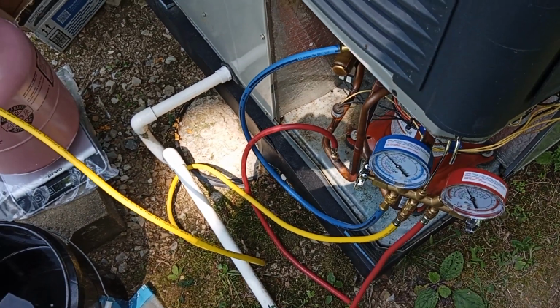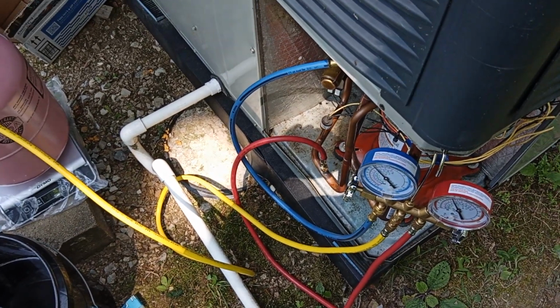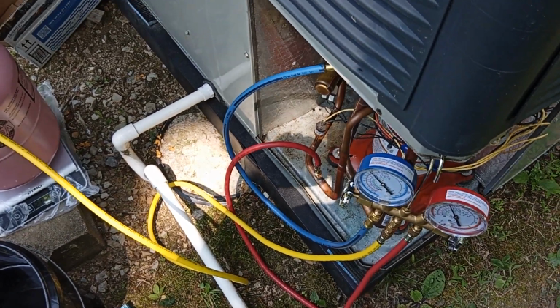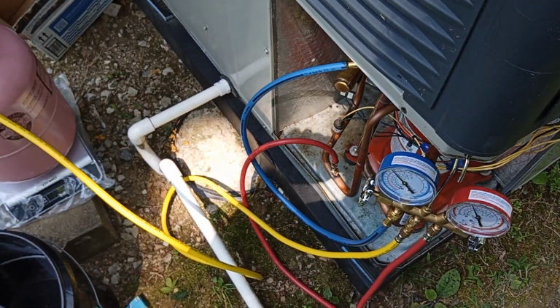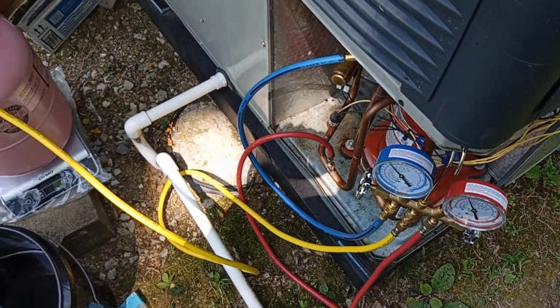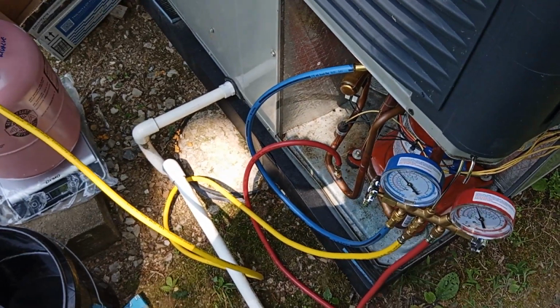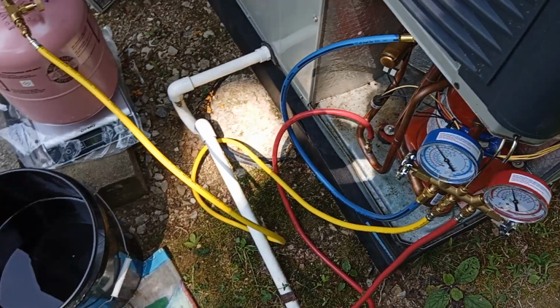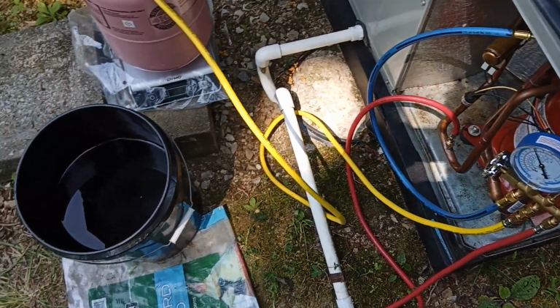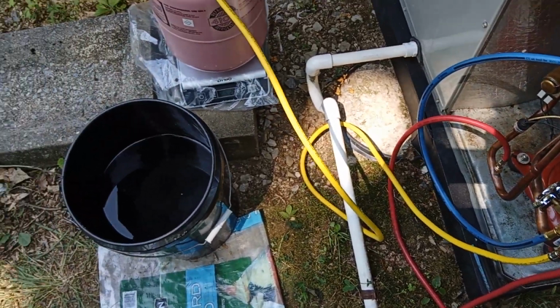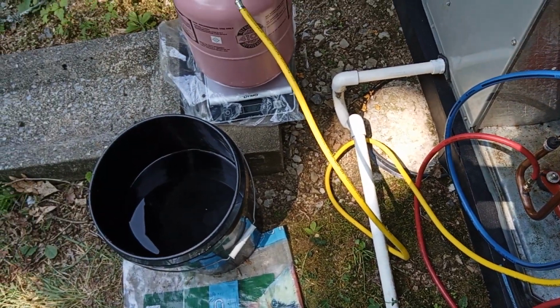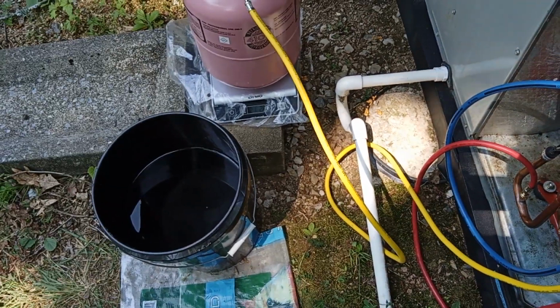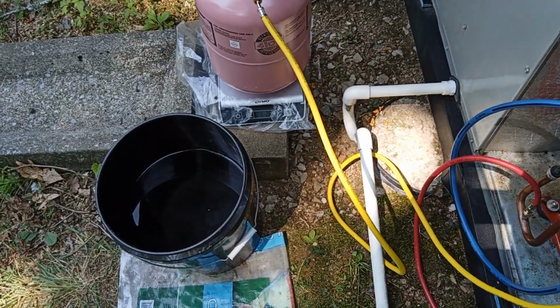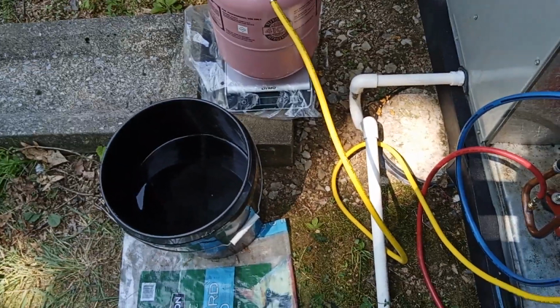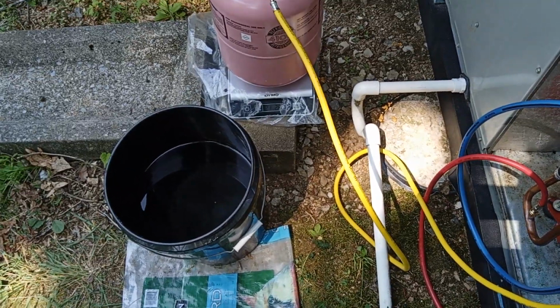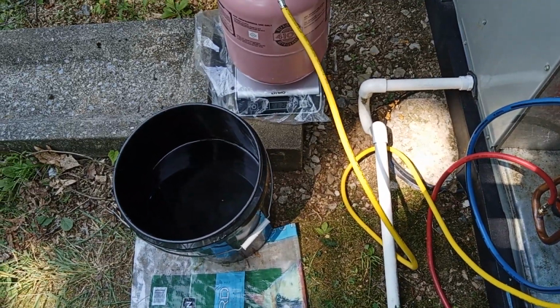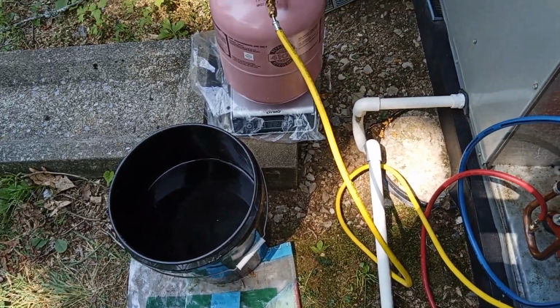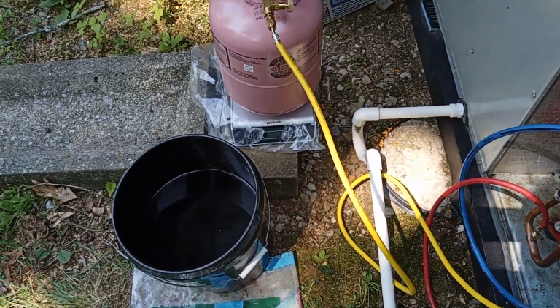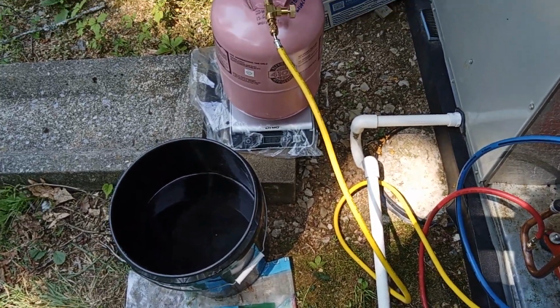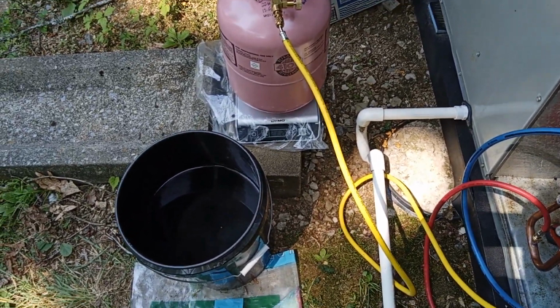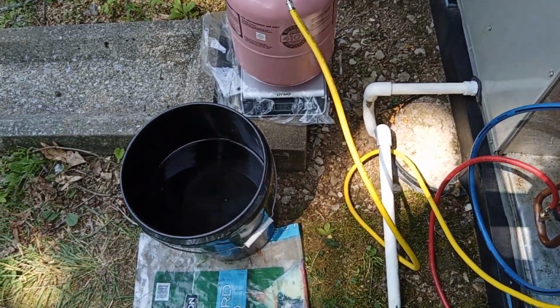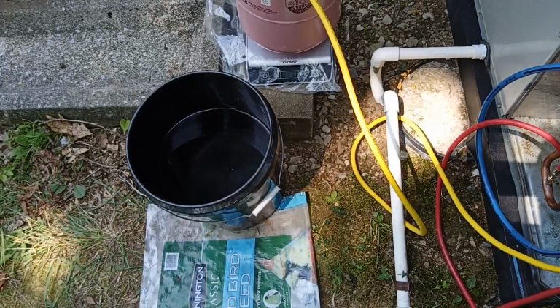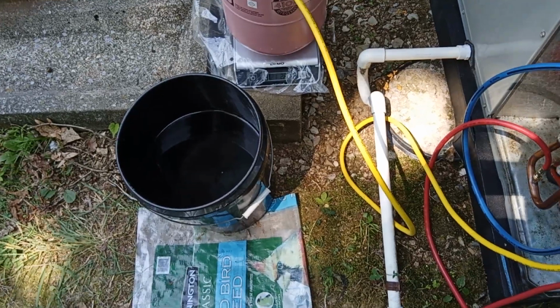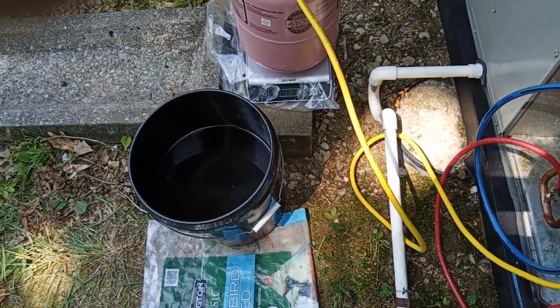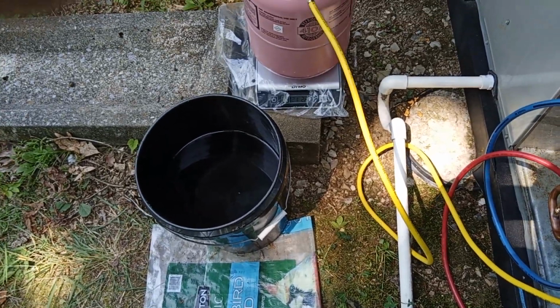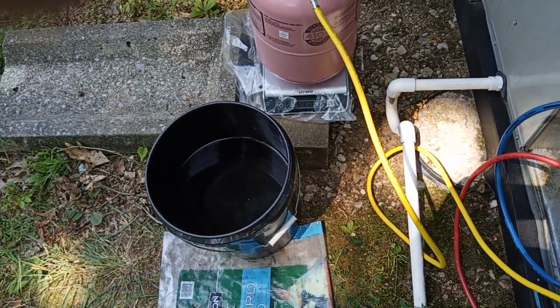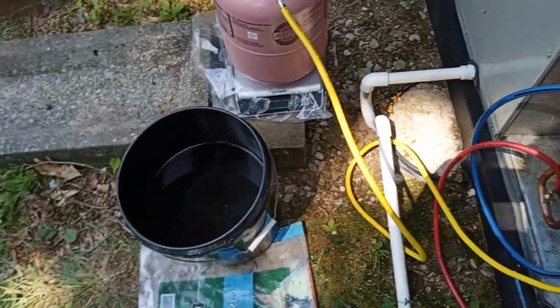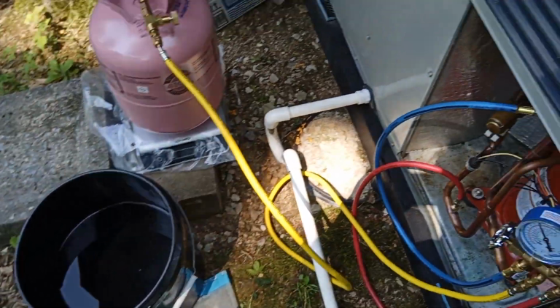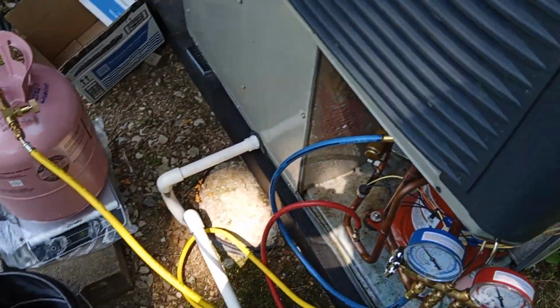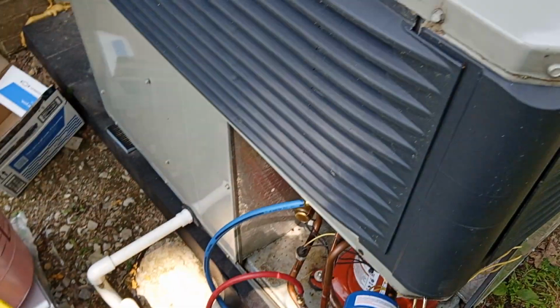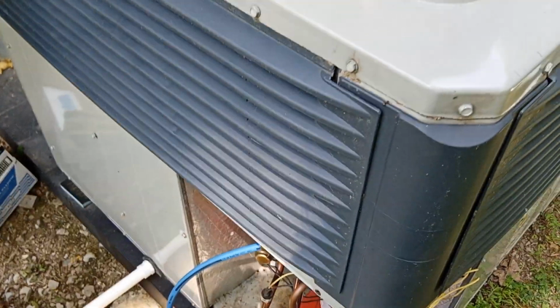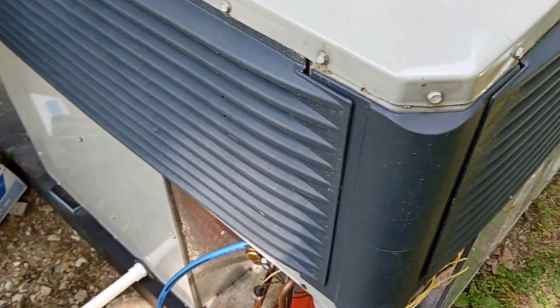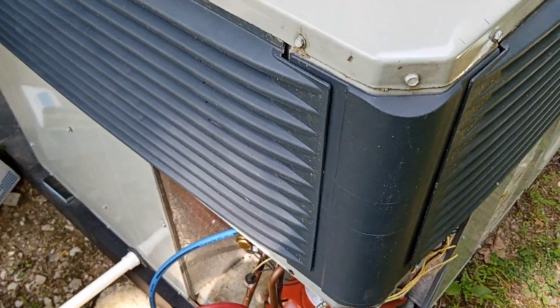That goes to show the huge difference in heat capacity of that hot water, and the fact that this is driven by what's called delta T — the temperature of the water is considerably higher than the temperature of these coils.